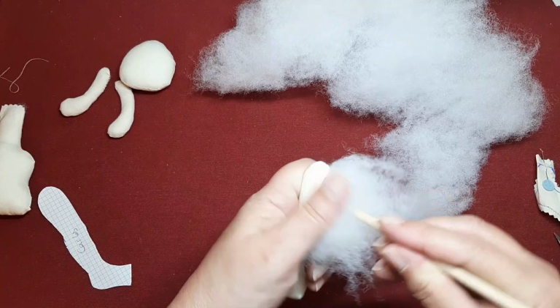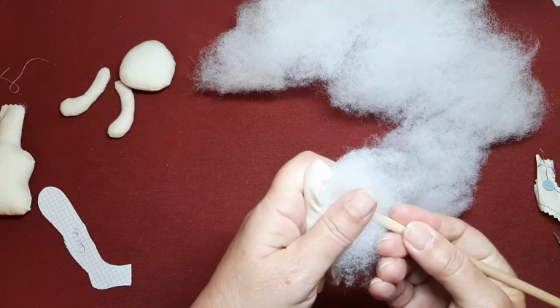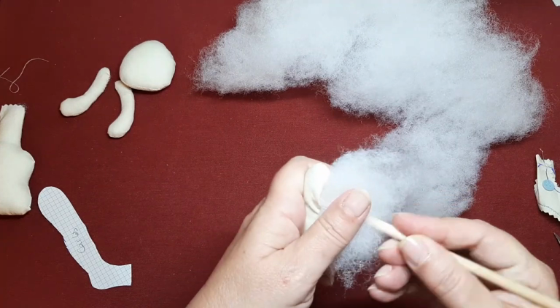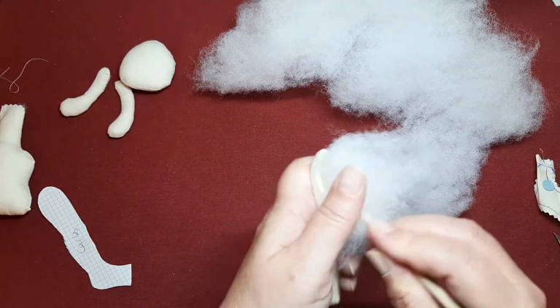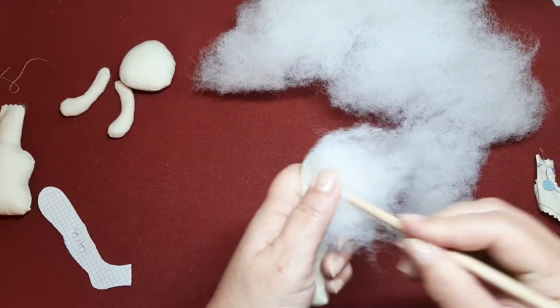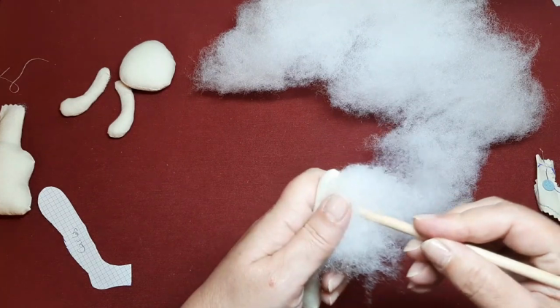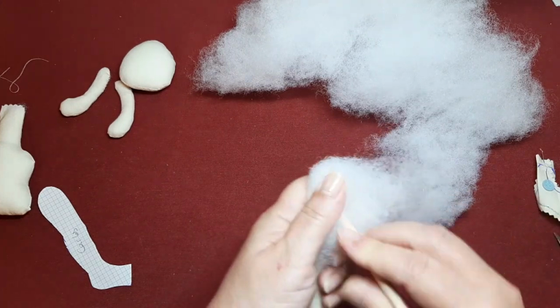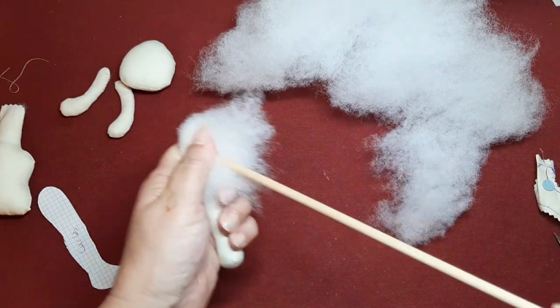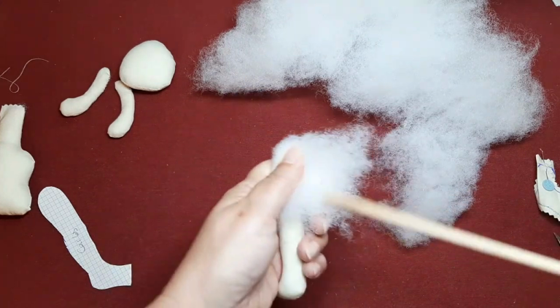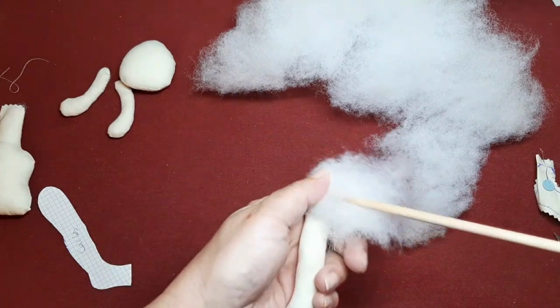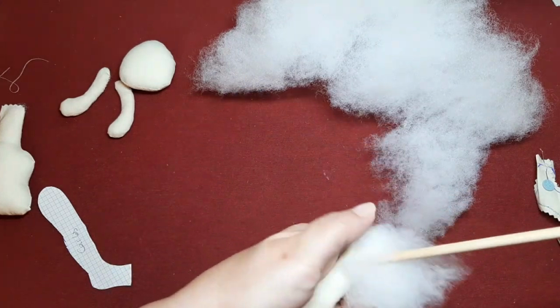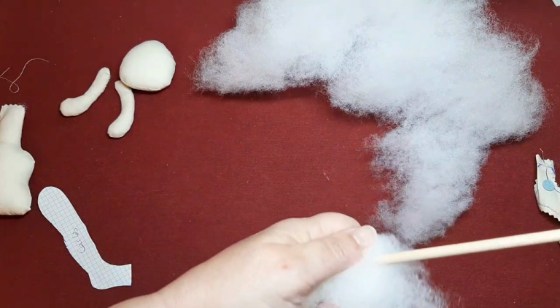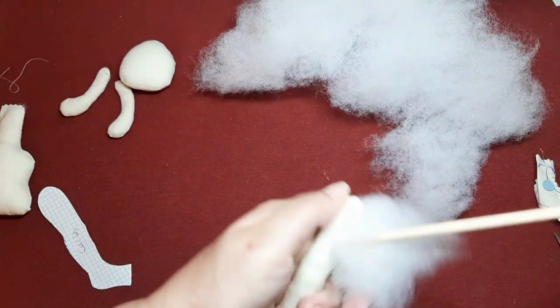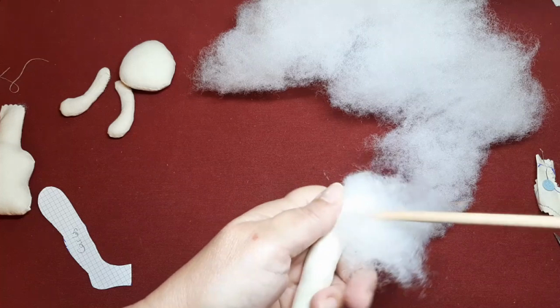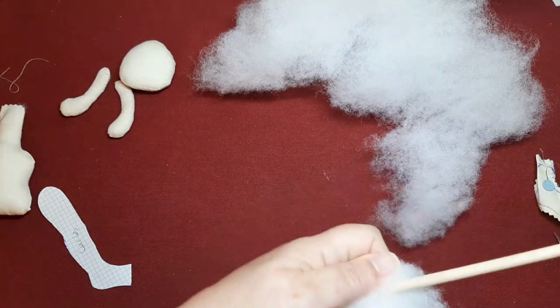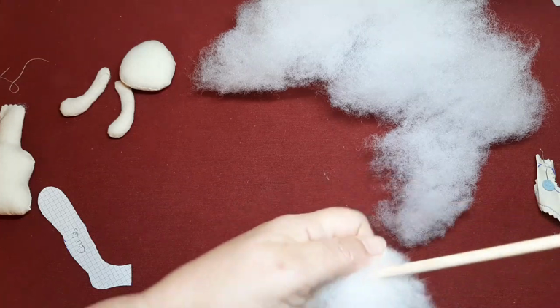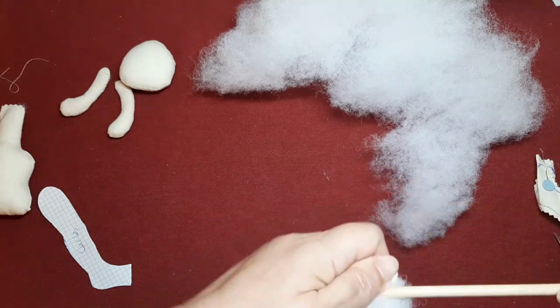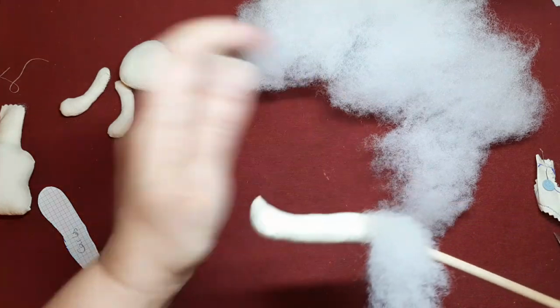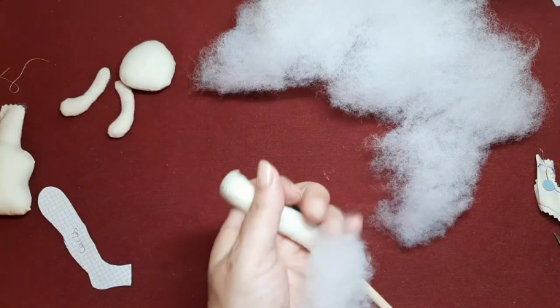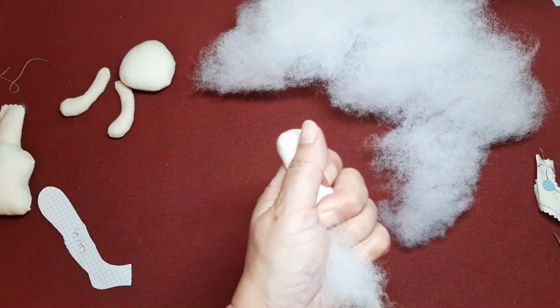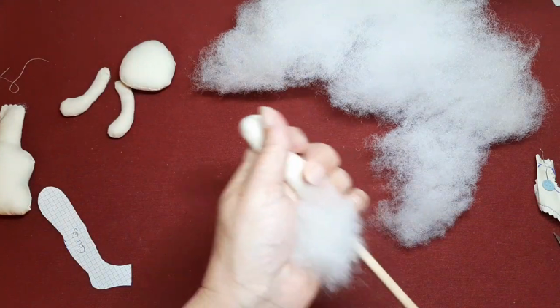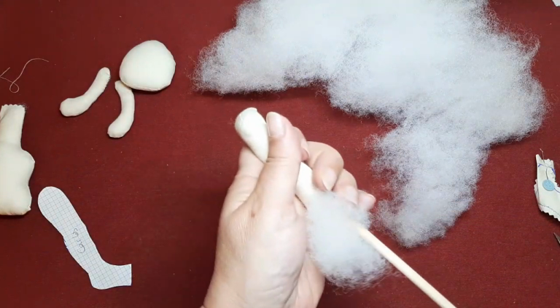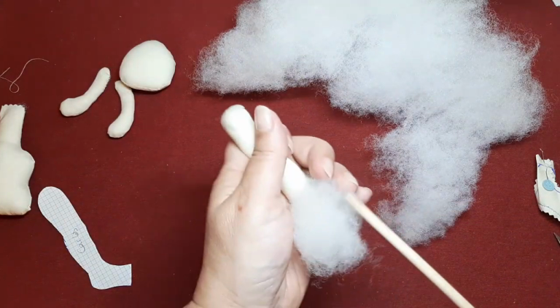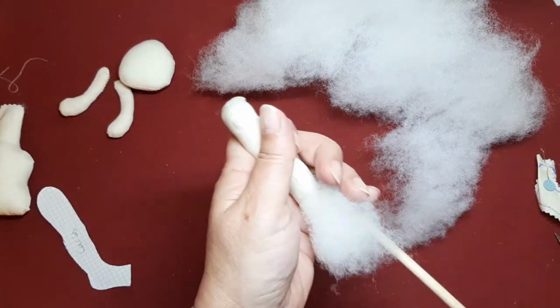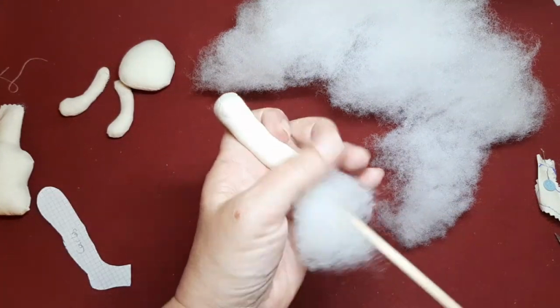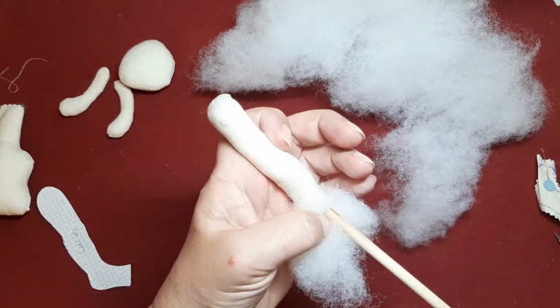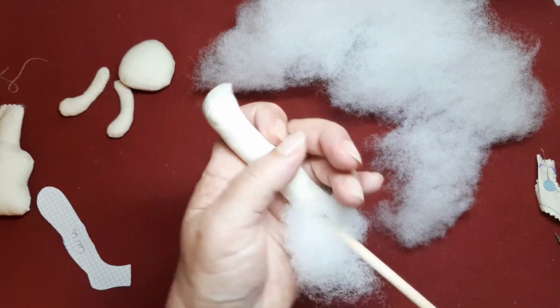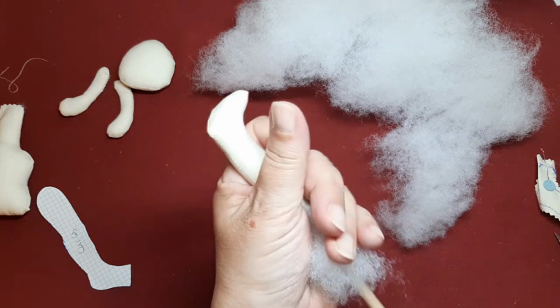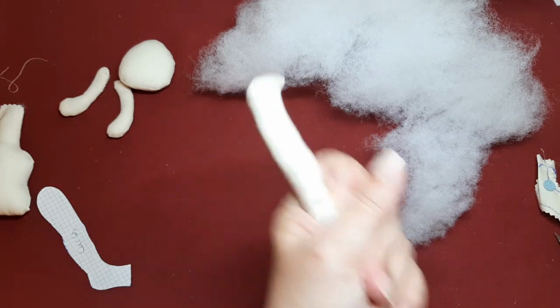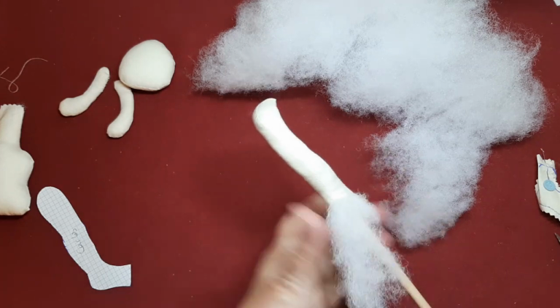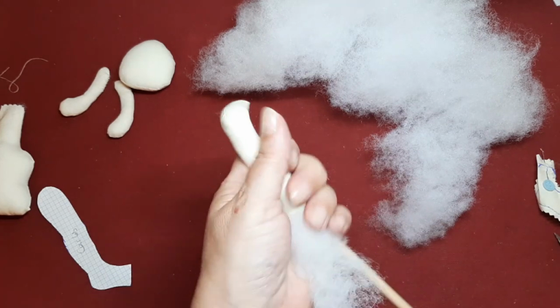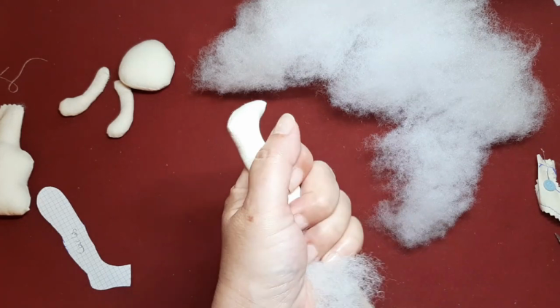Como veis lo estoy metiendo bastante relleno, porque lo que me interesa es que la pierna tenga fuerza para que tenga su peso y su estabilidad.